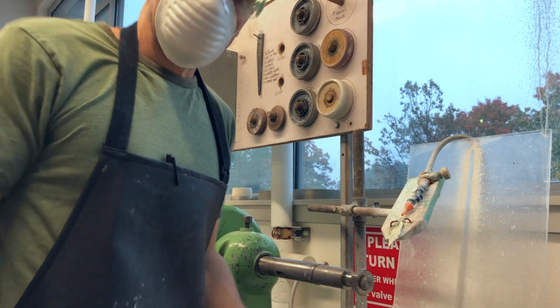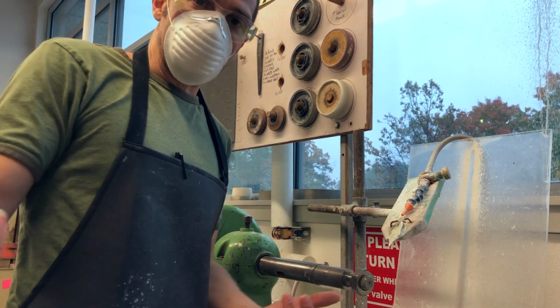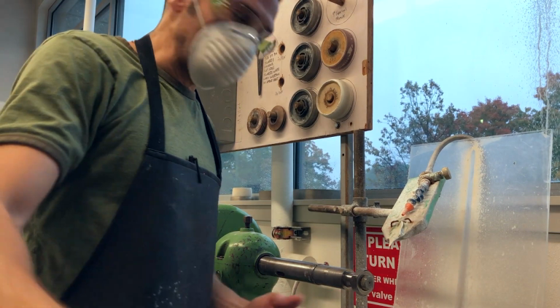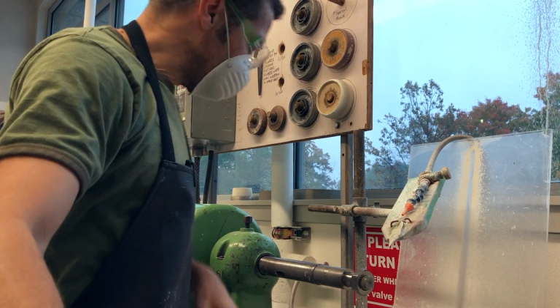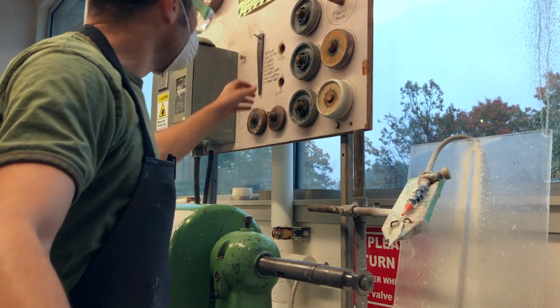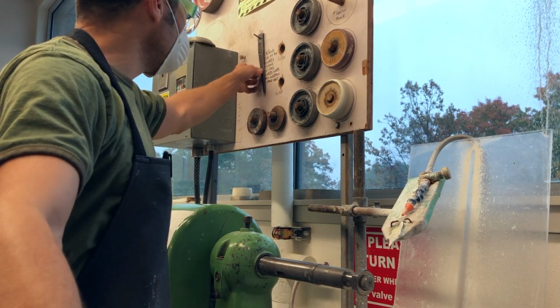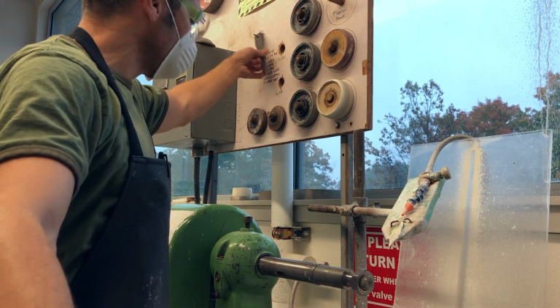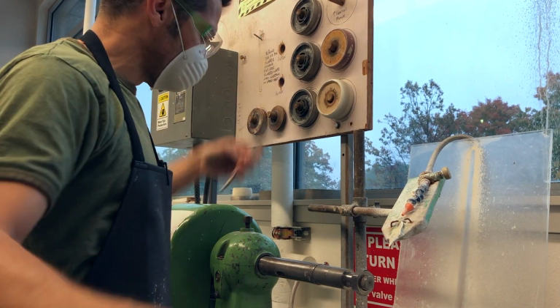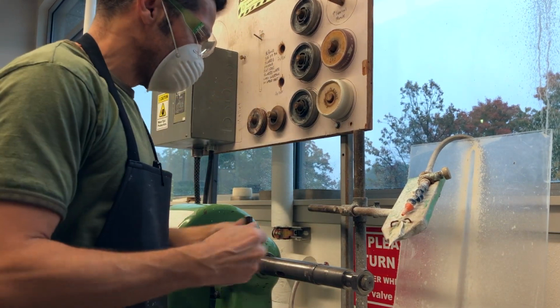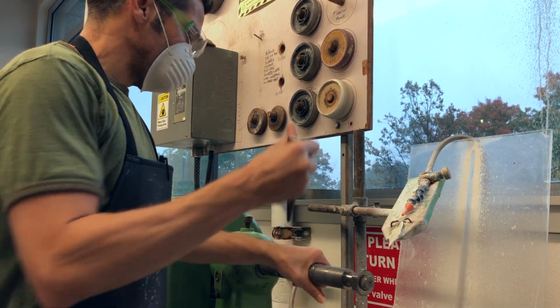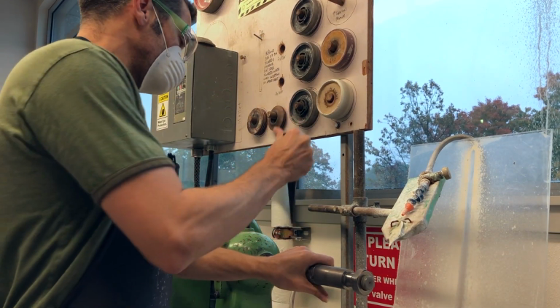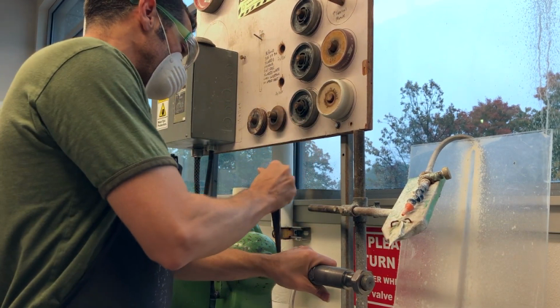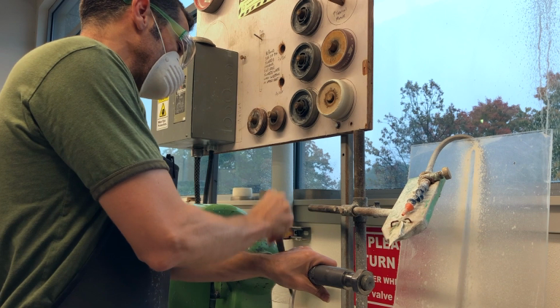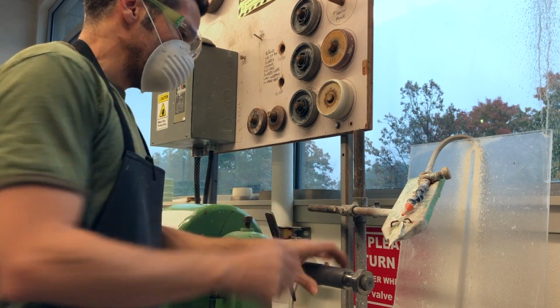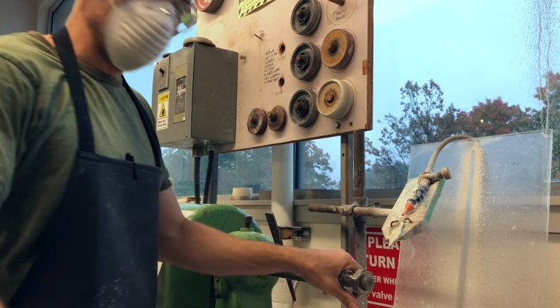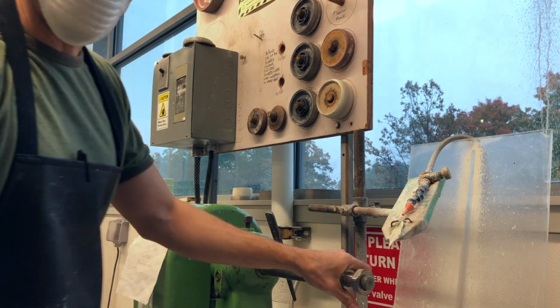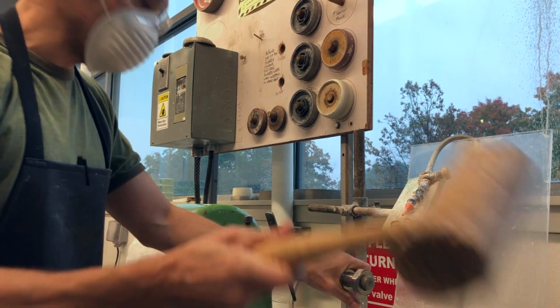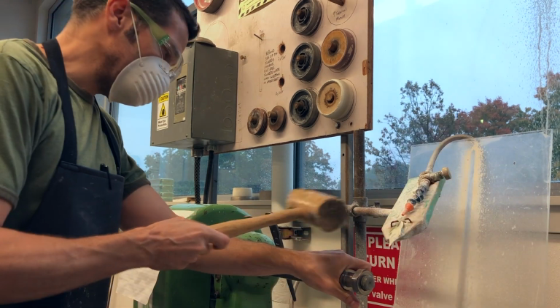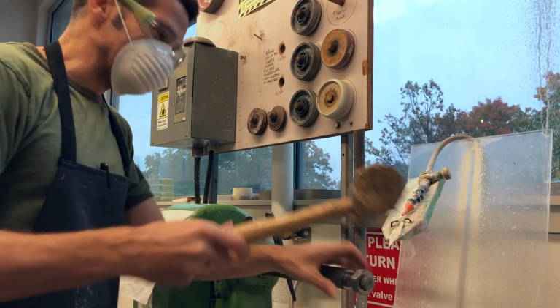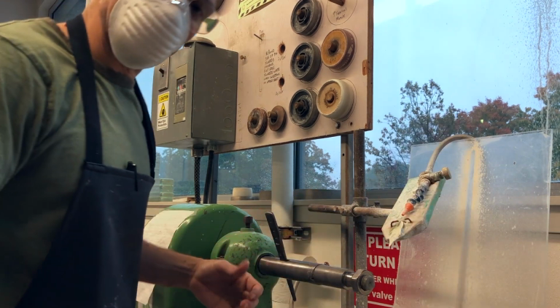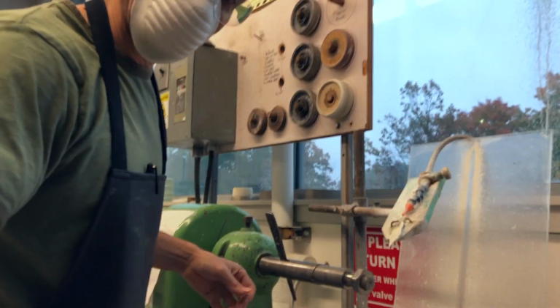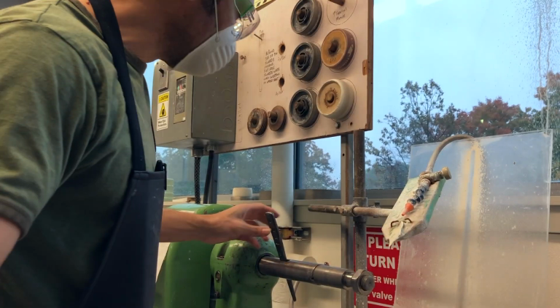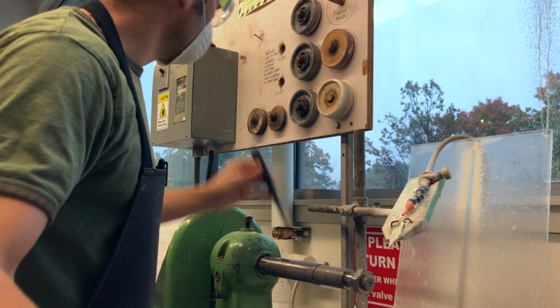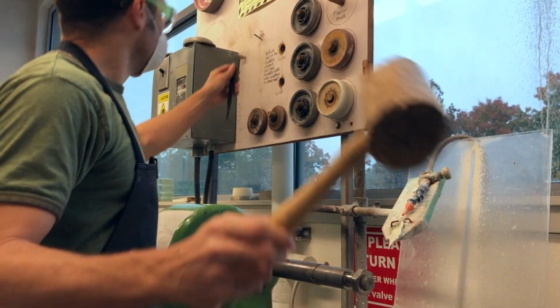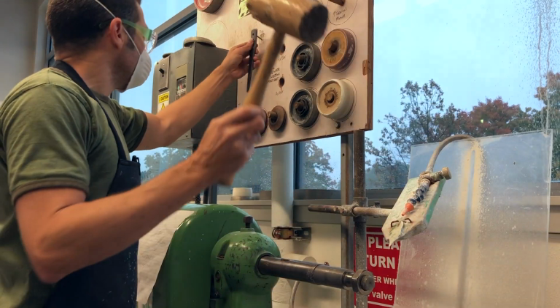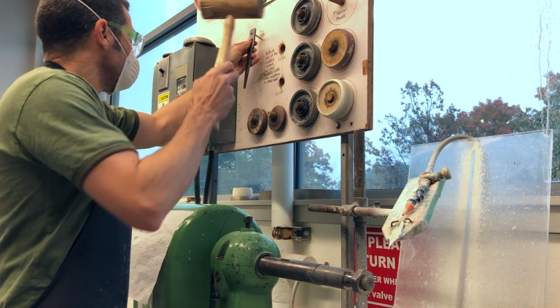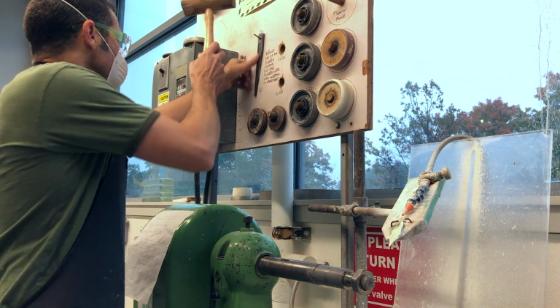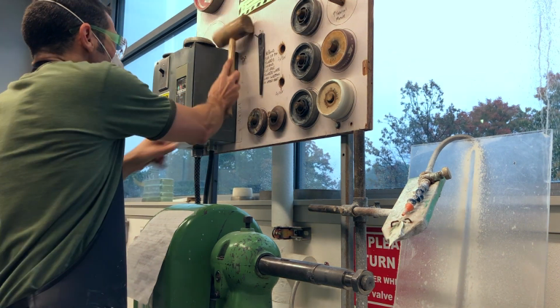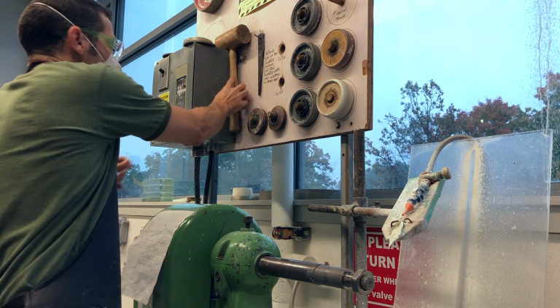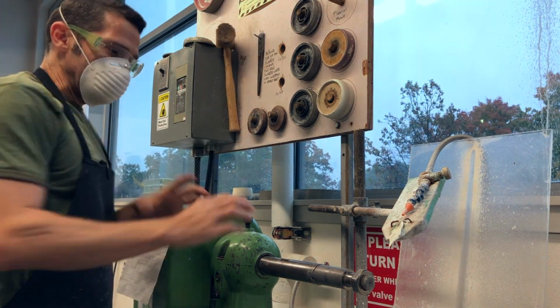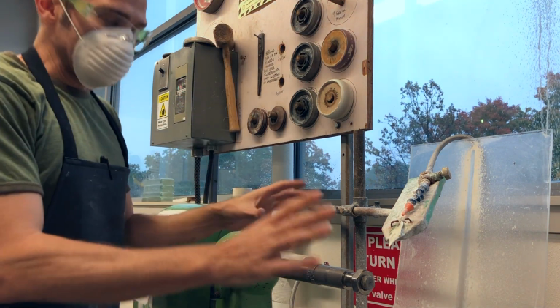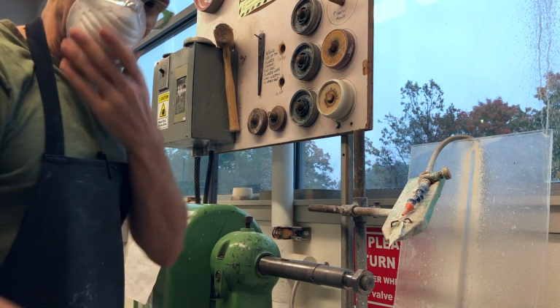Taking it apart again: take that pin, put it in here, hold on to the shaft, and a light tap and it comes right out. So that's setting it all up.